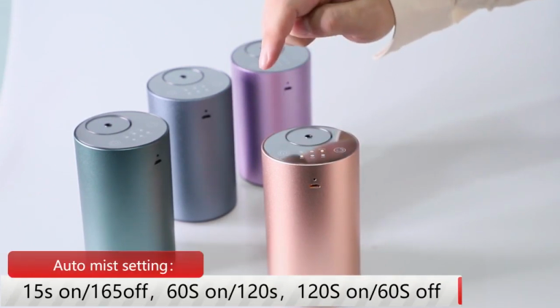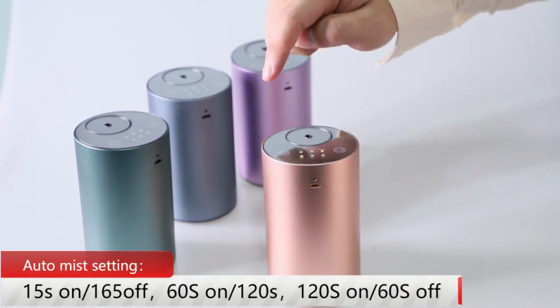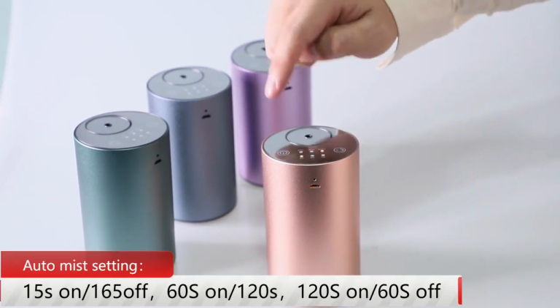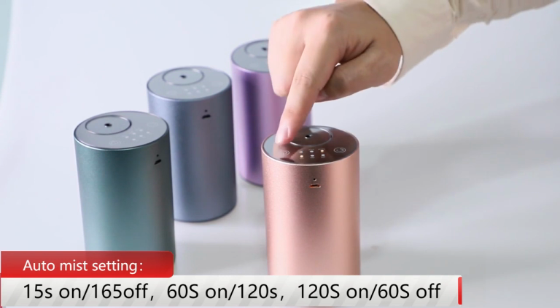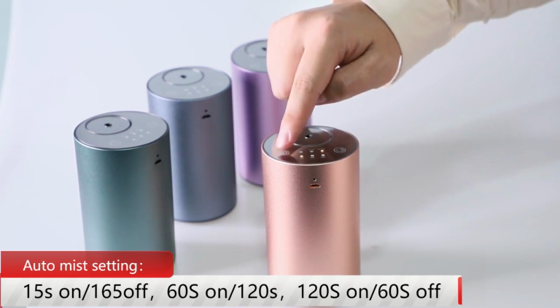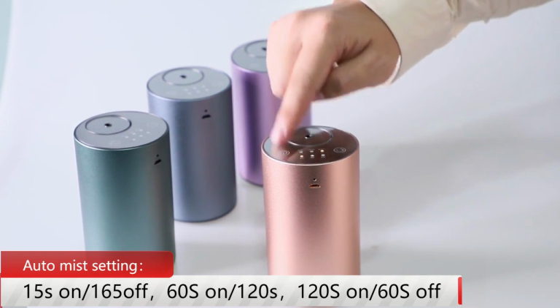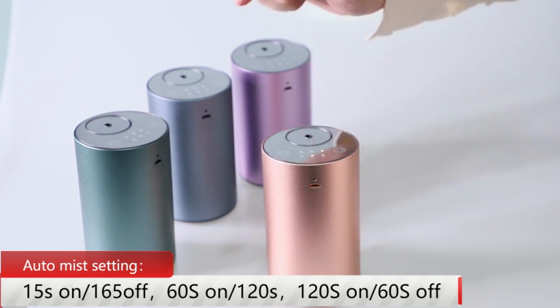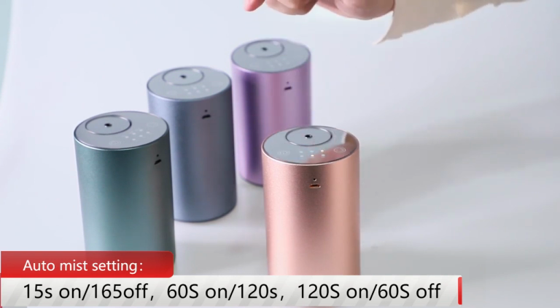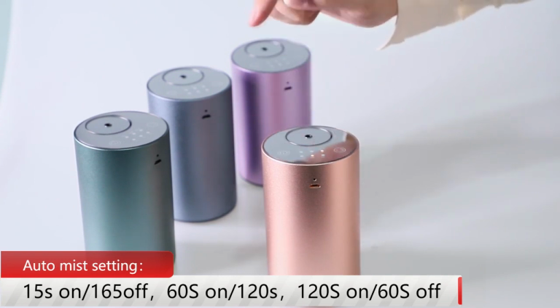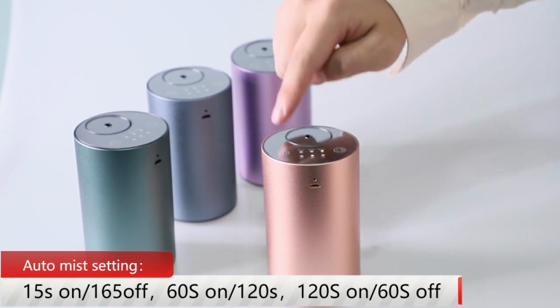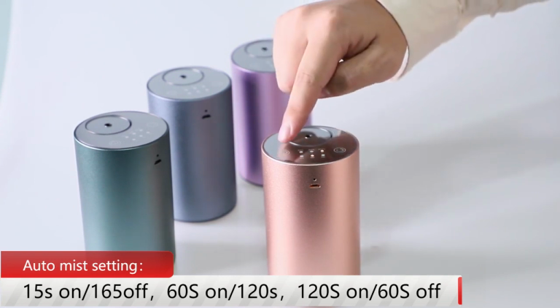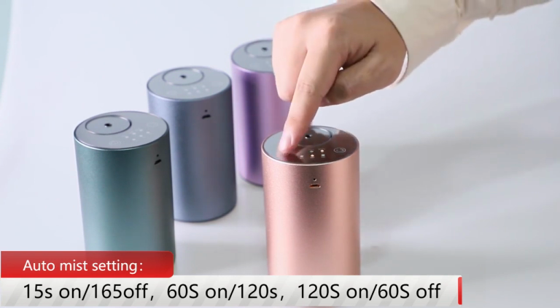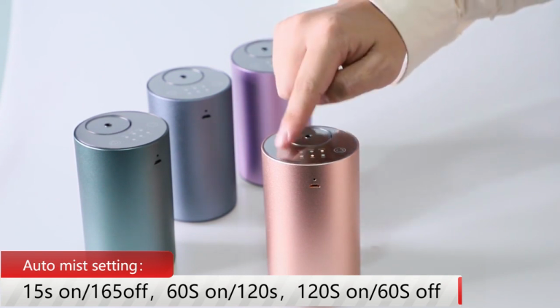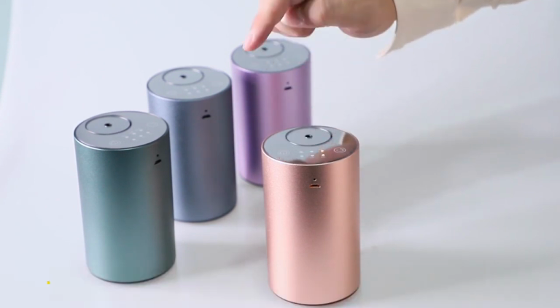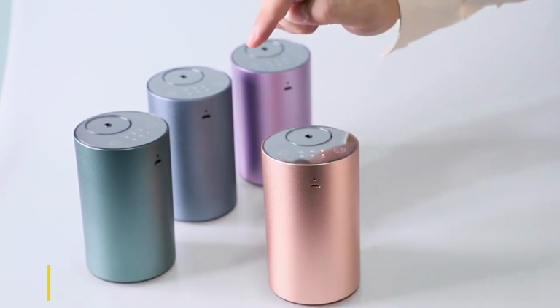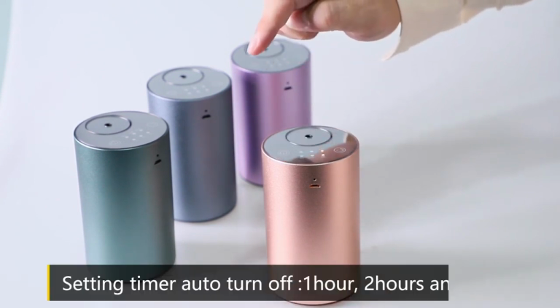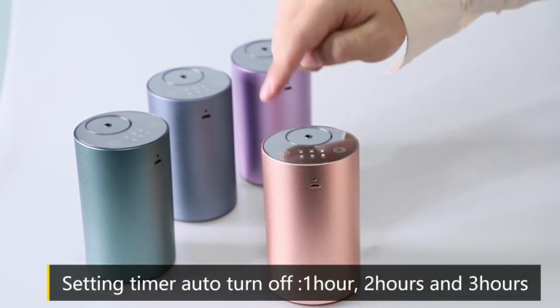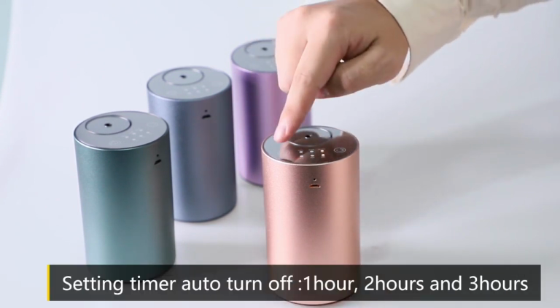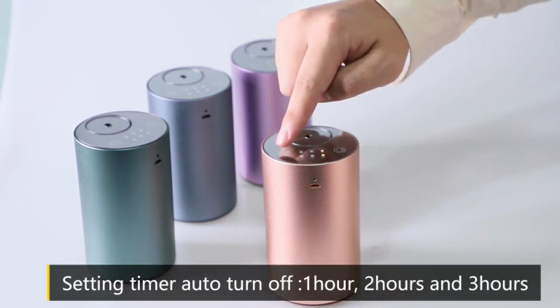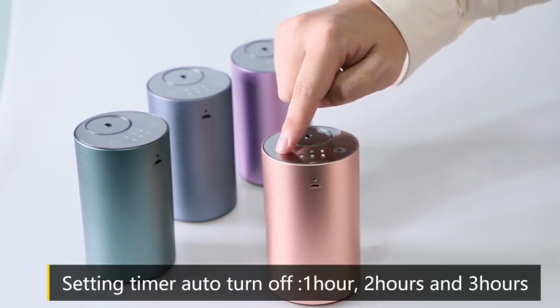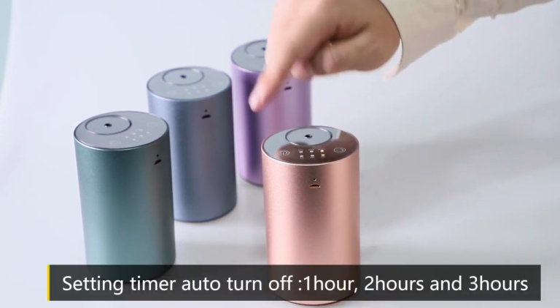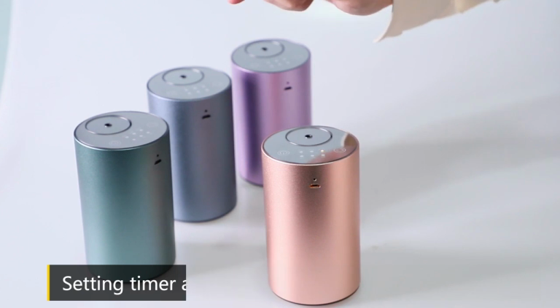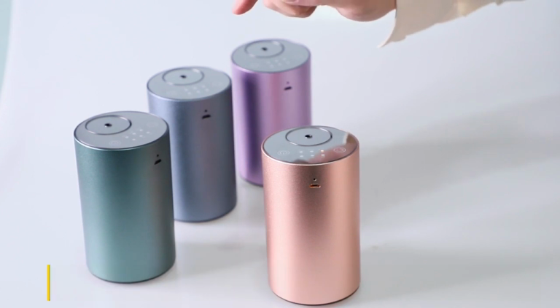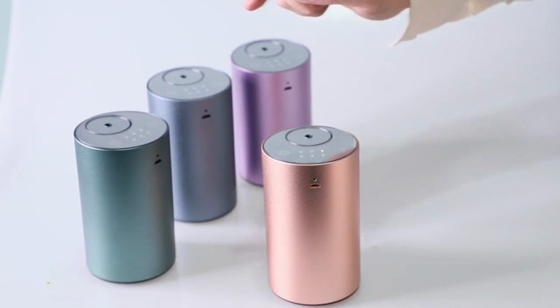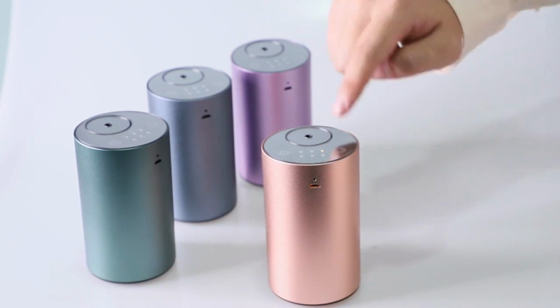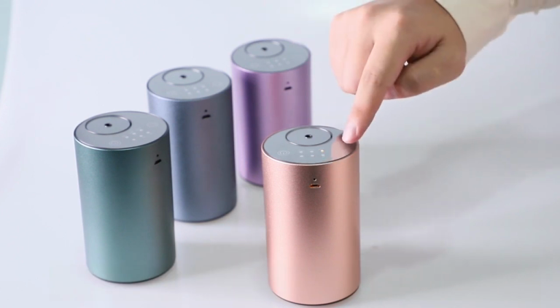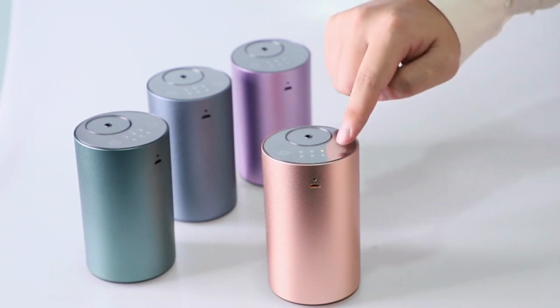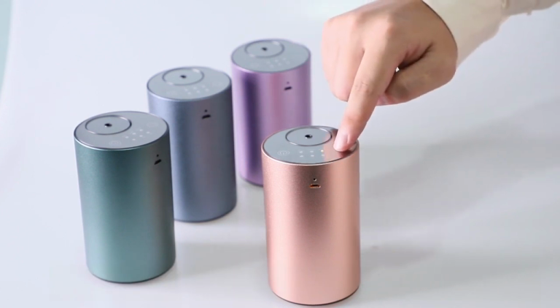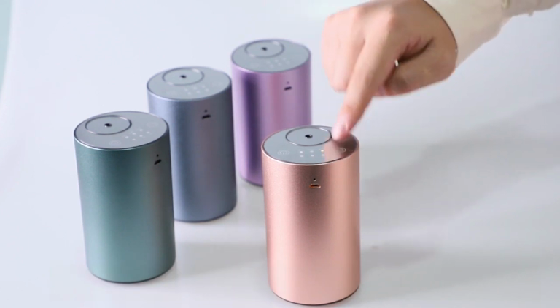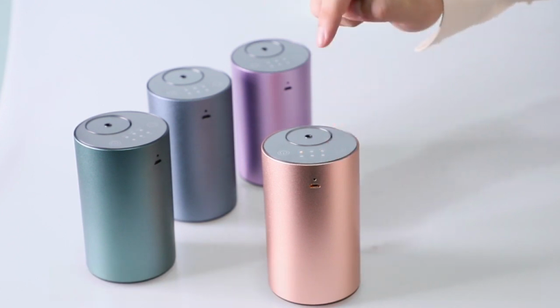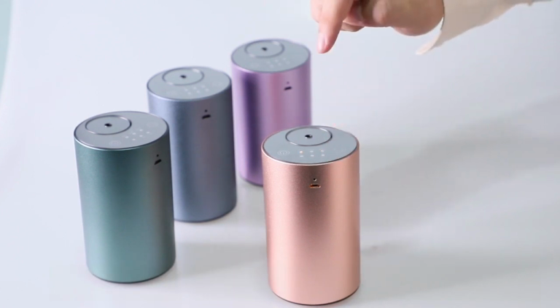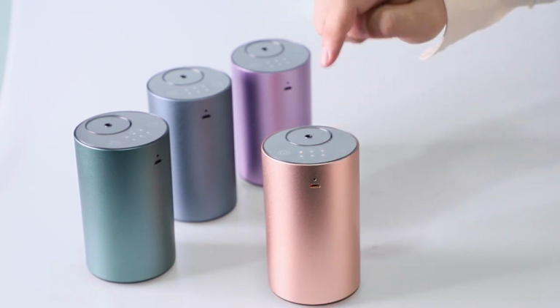Long touch for 3 seconds to turn on the device. Auto timer settings include 1 hour, 2 hour, 3 hour, or continuous — set as needed for the auto setting.